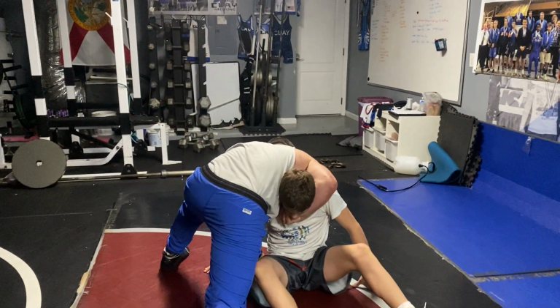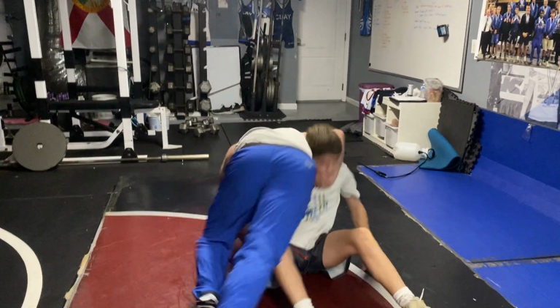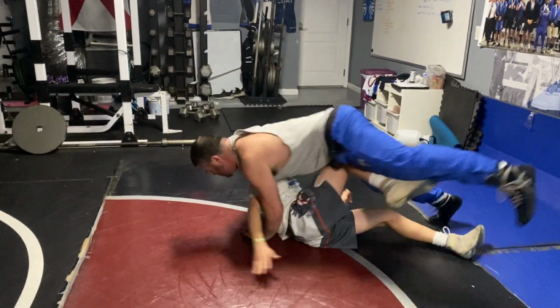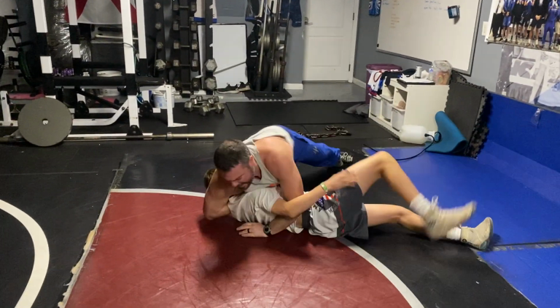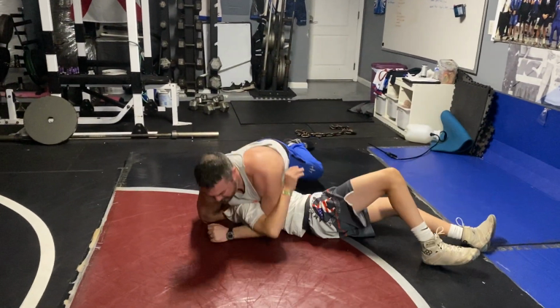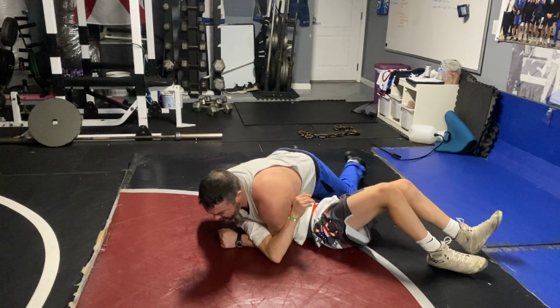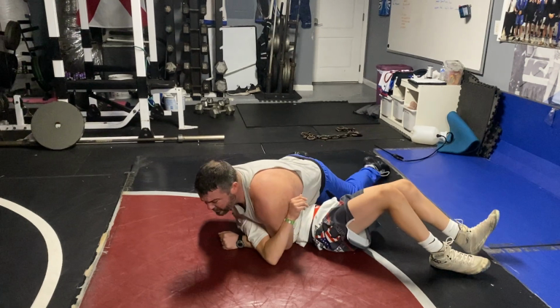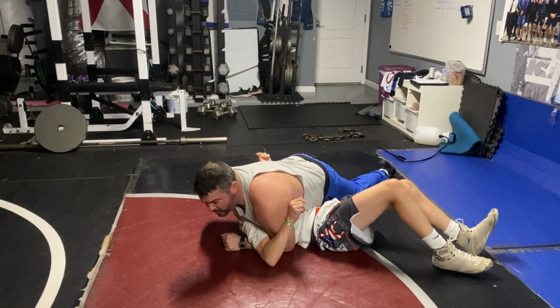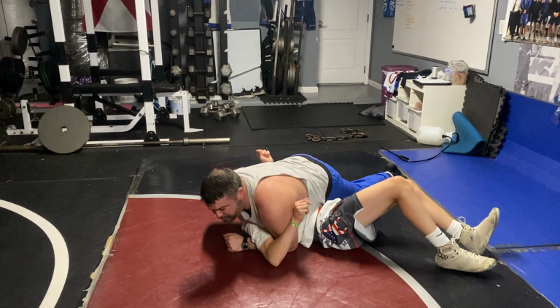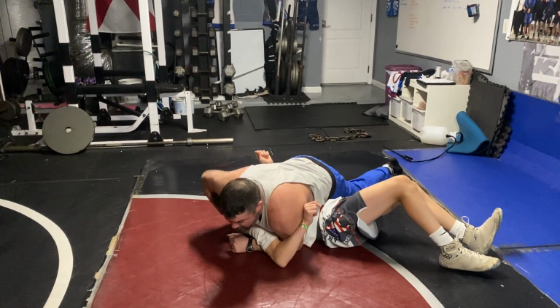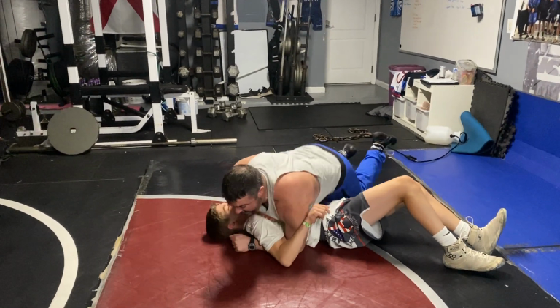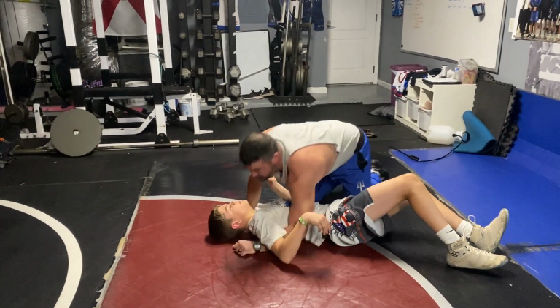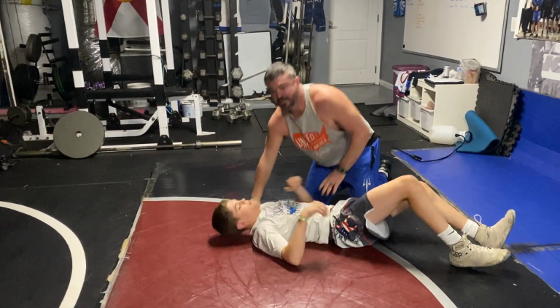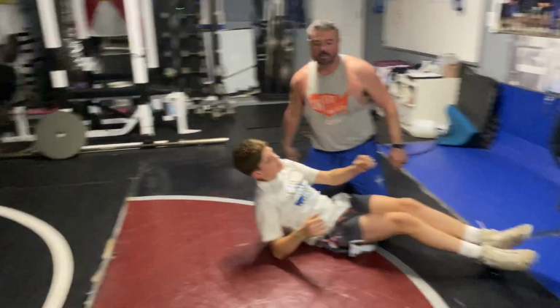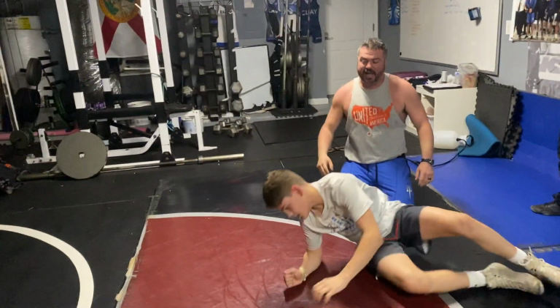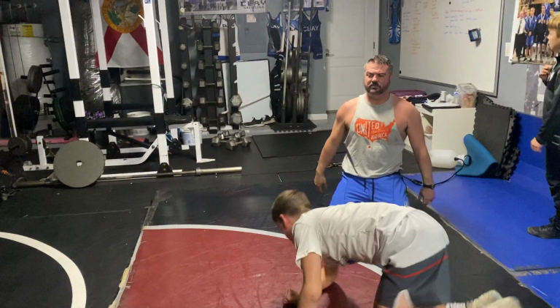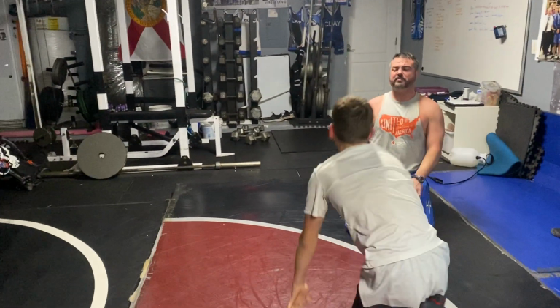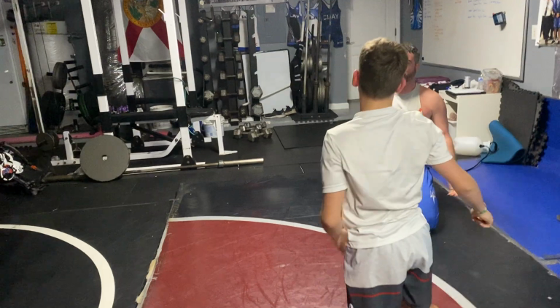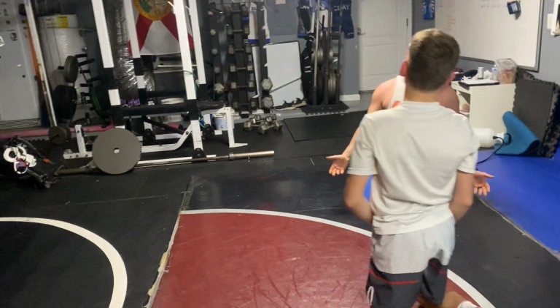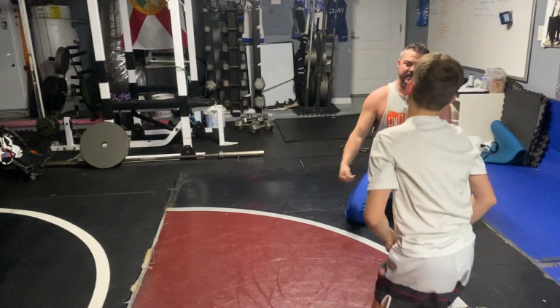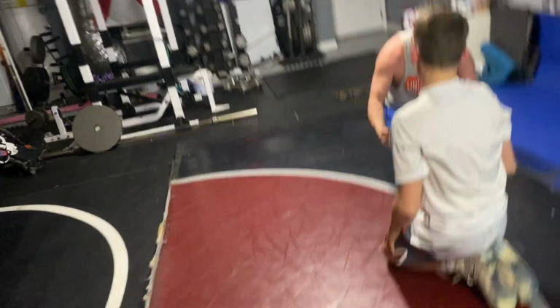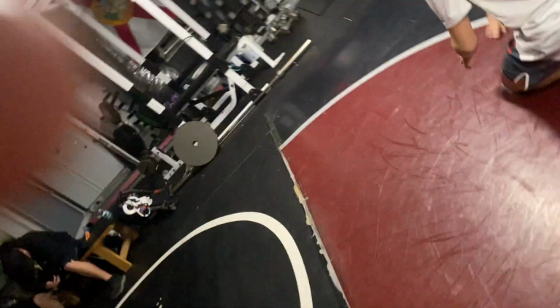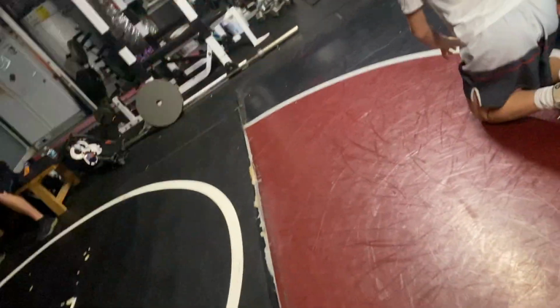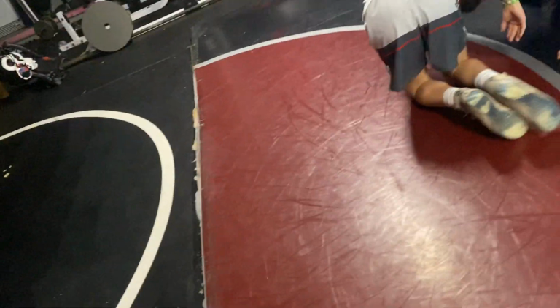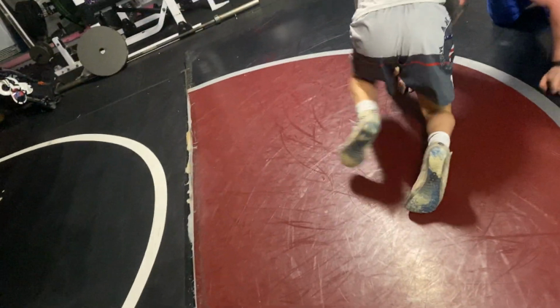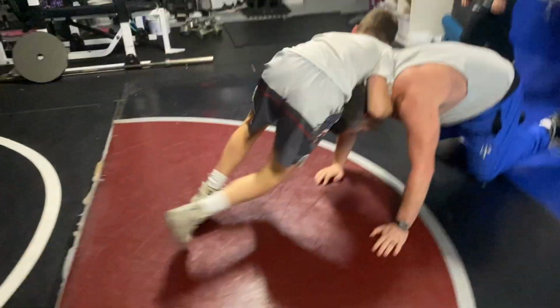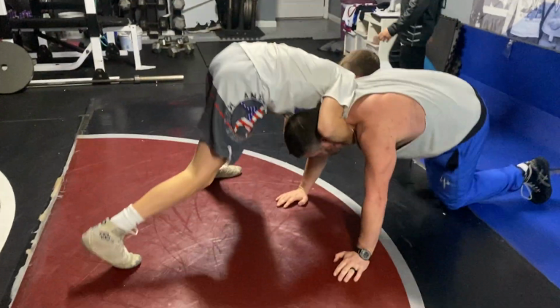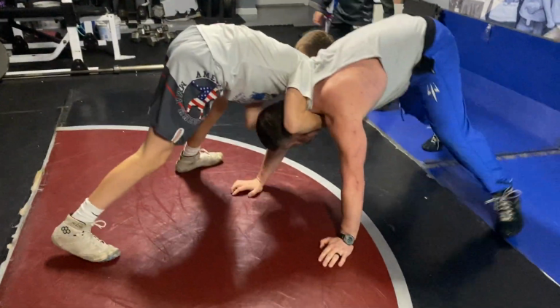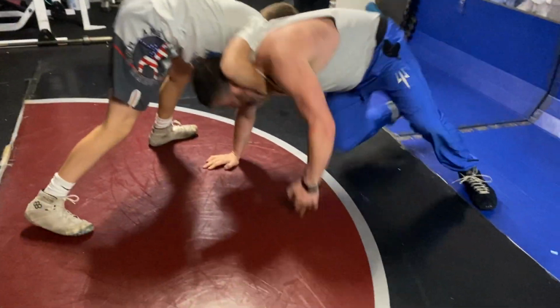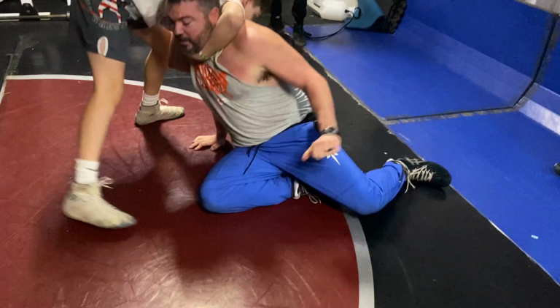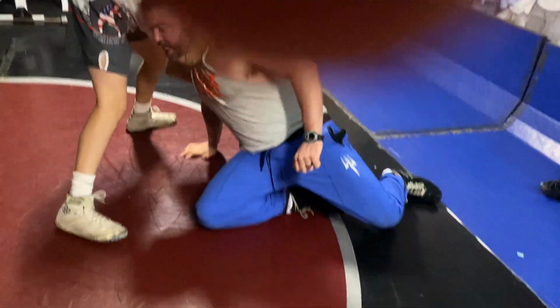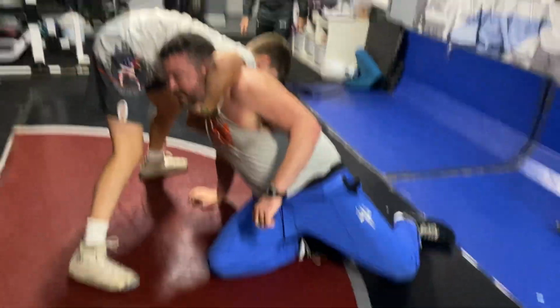When he does that, you're going to neck with him to his back. He's not going to sit all the way to his butt. When he peeks out, you shouldn't peek out — go to your butt, but not on both butt cheeks. Keep the headlock good.